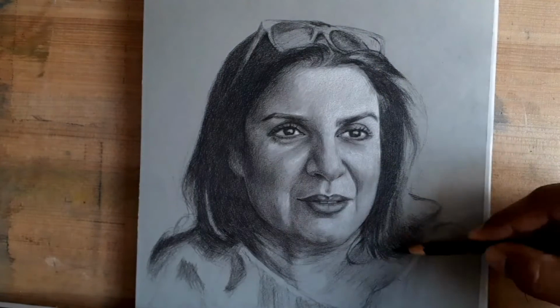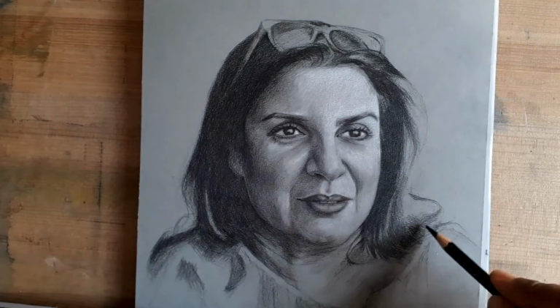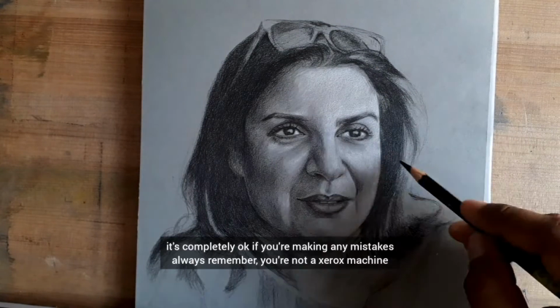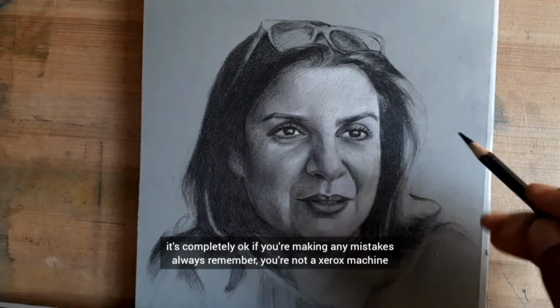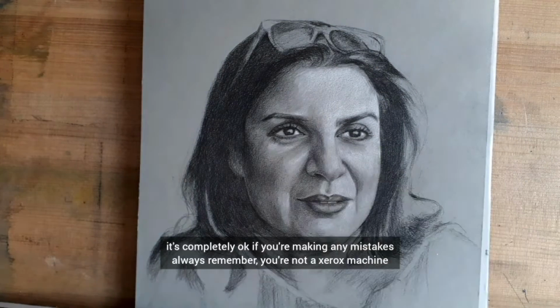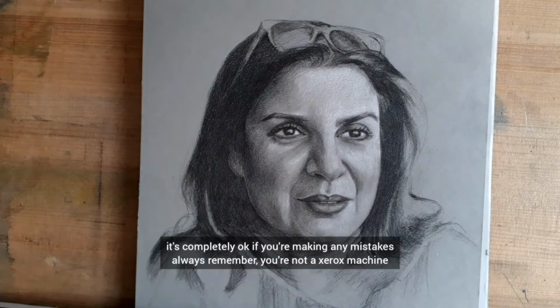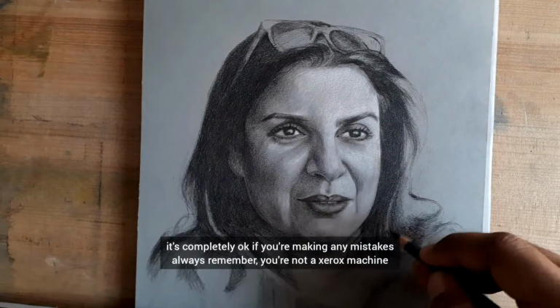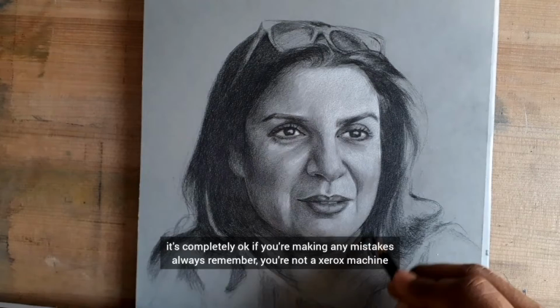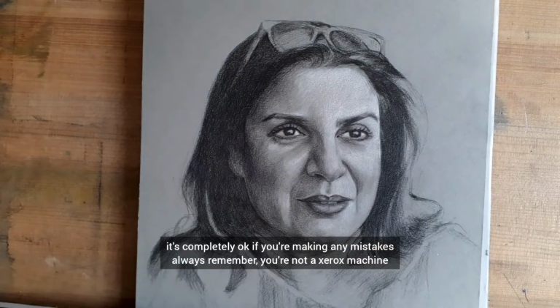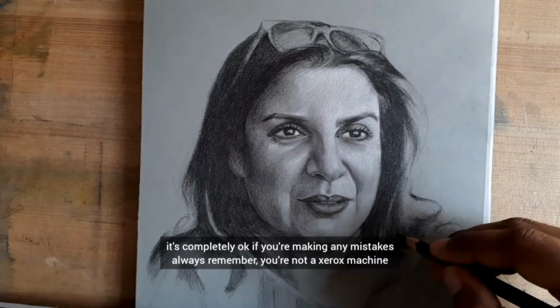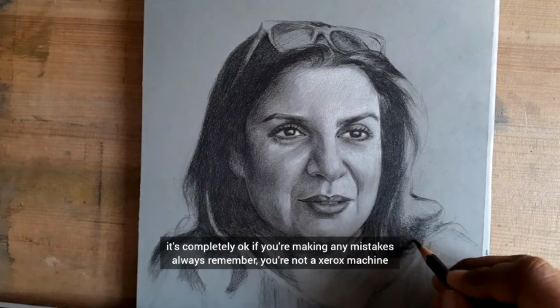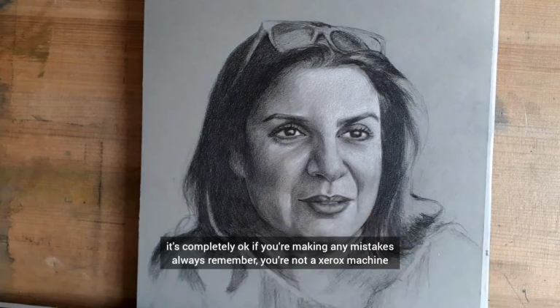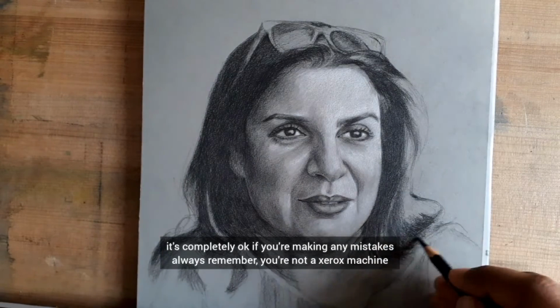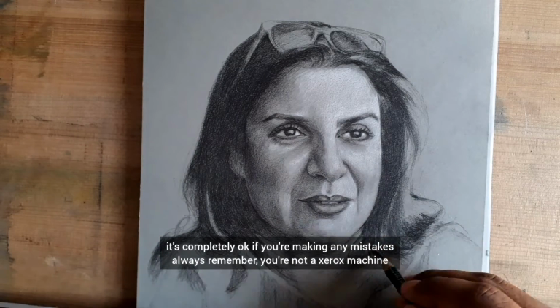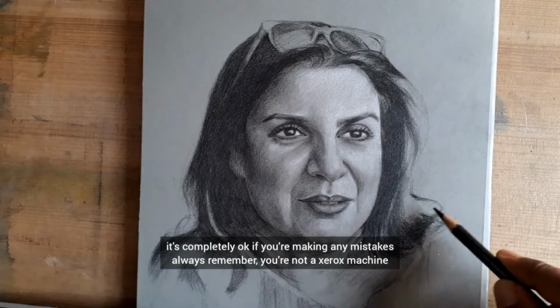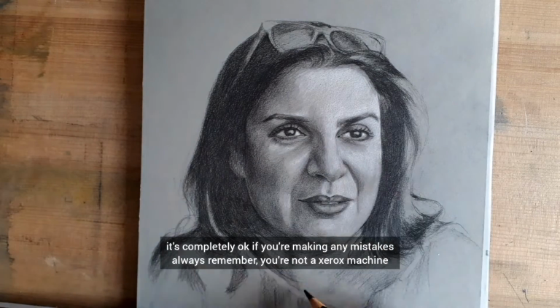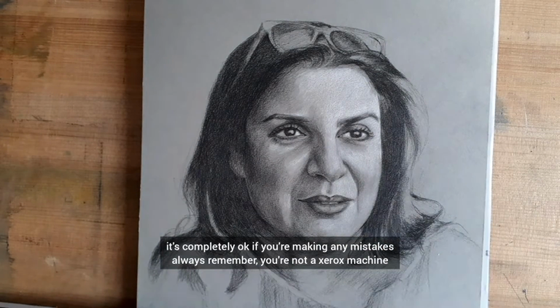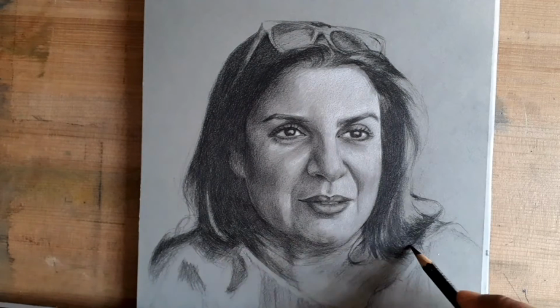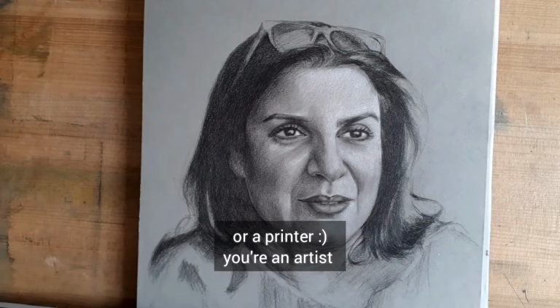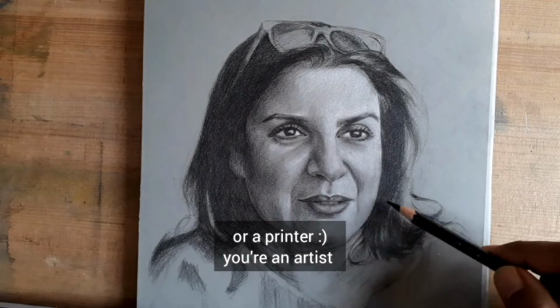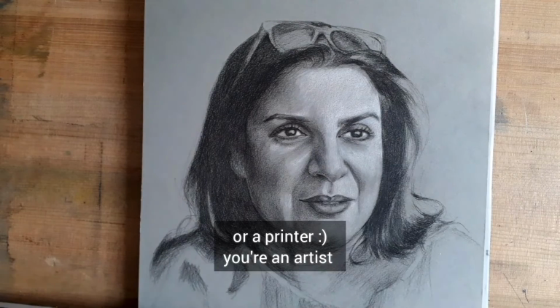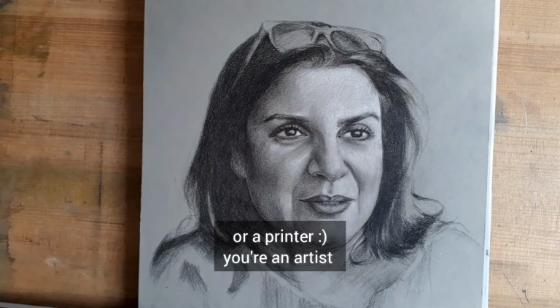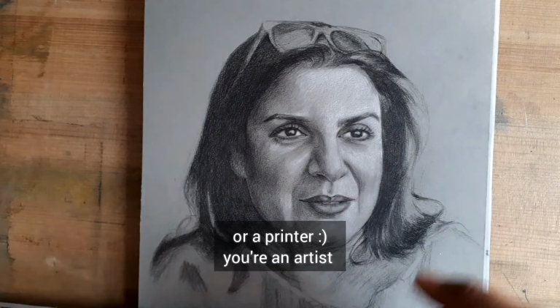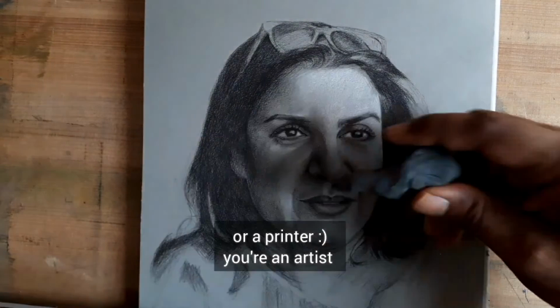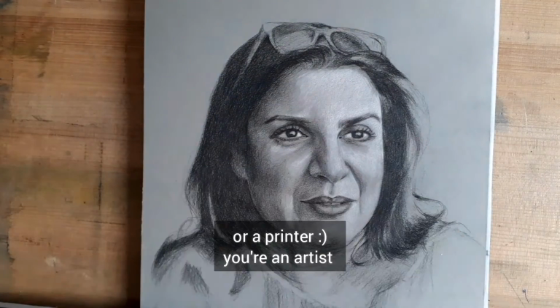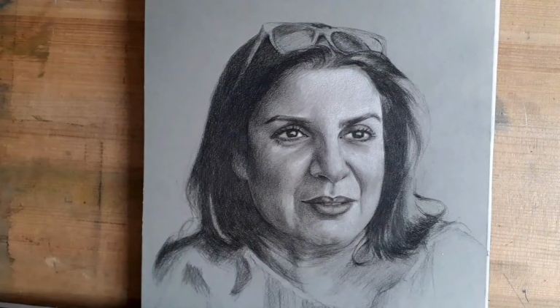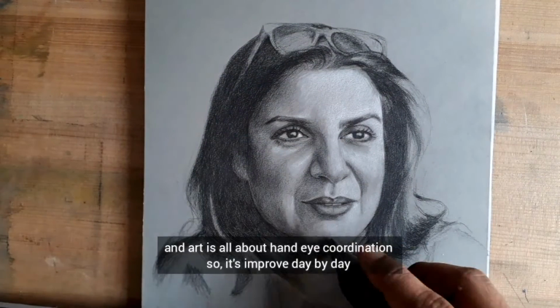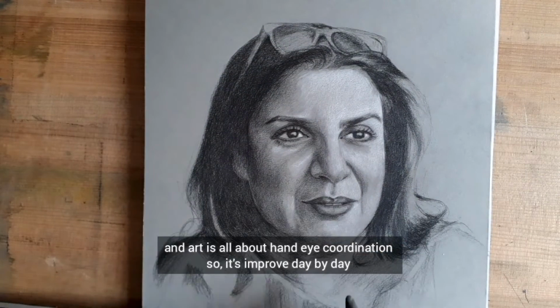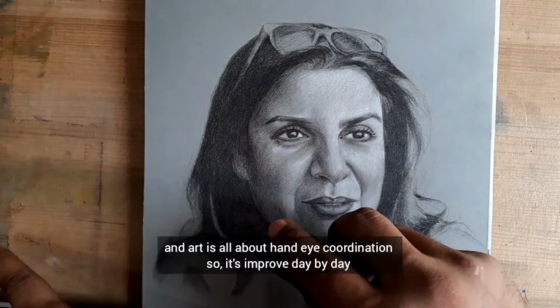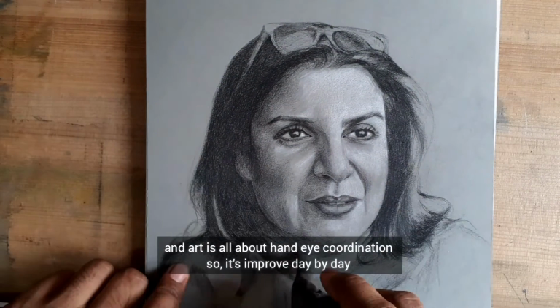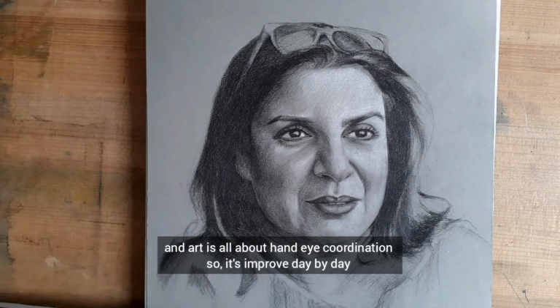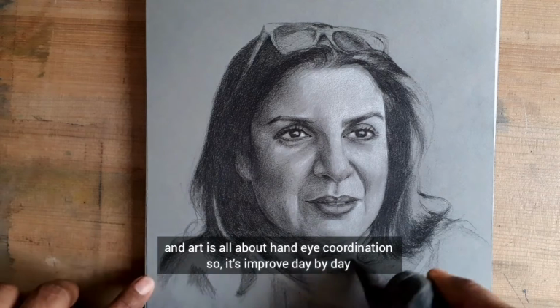It's completely okay if you are making a mistake. Always remember, you are not a xerox machine or a printer — you are an artist, and it is all about hand-eye coordination.